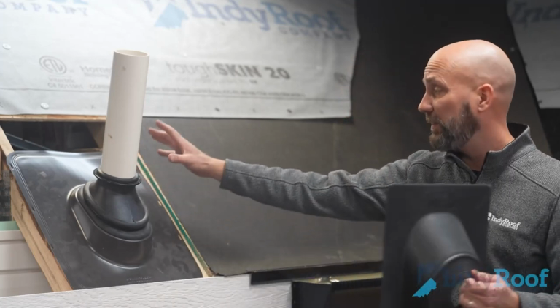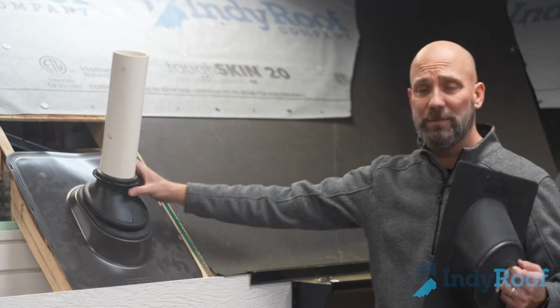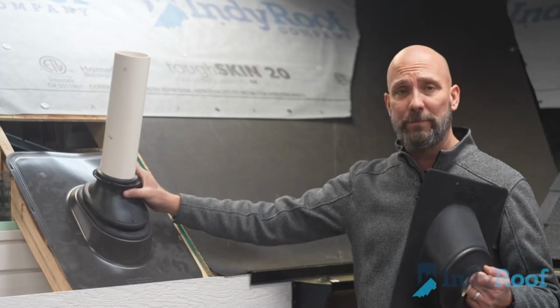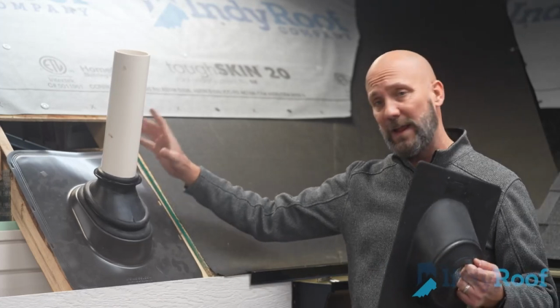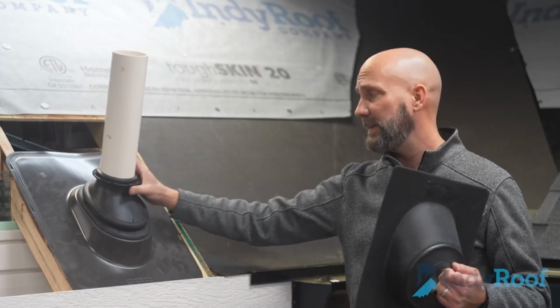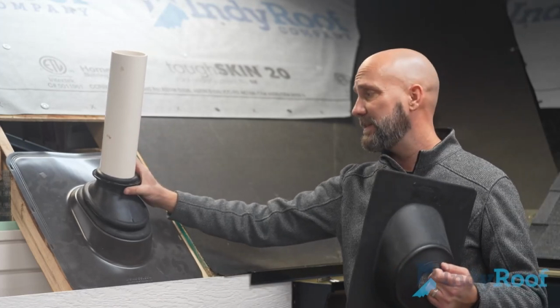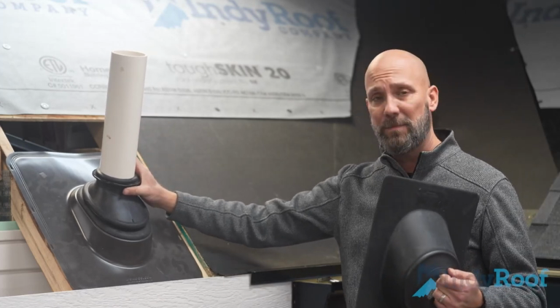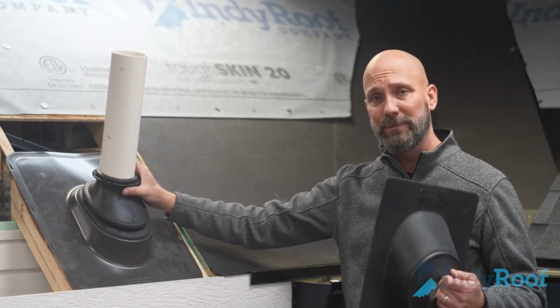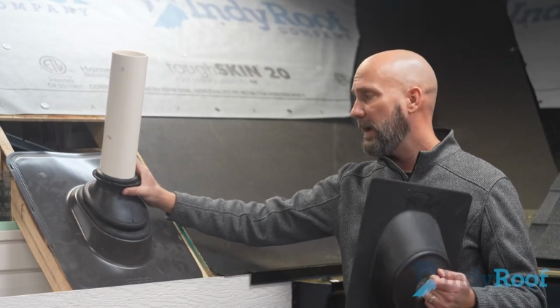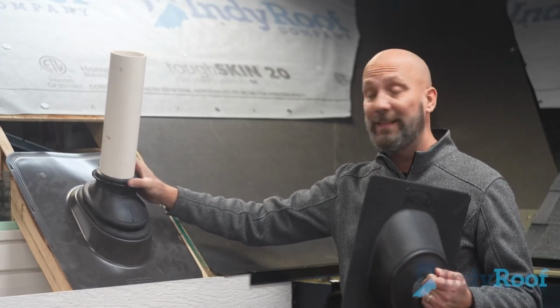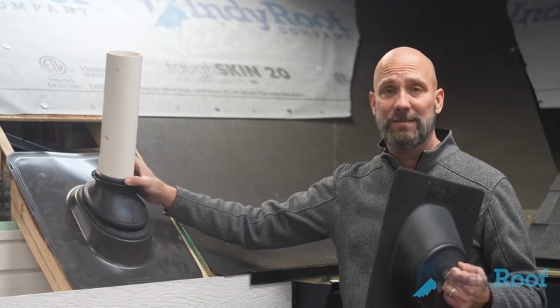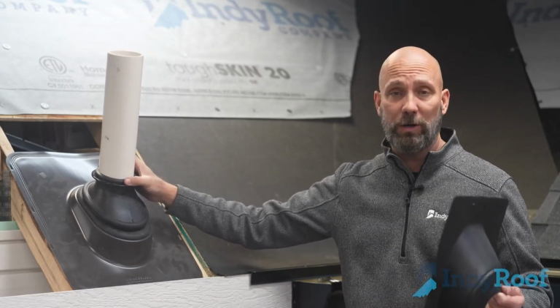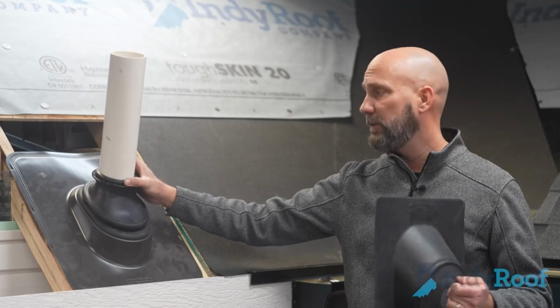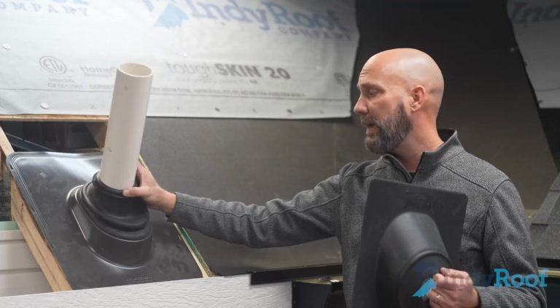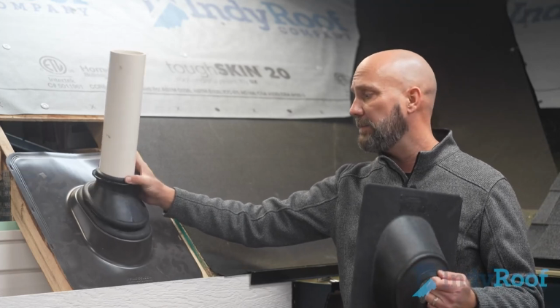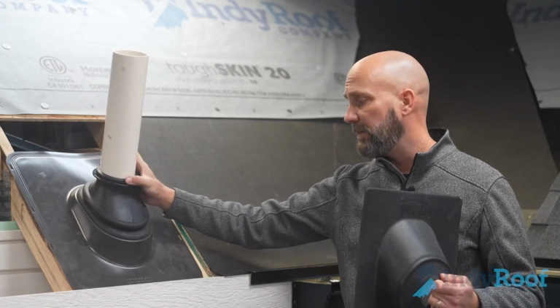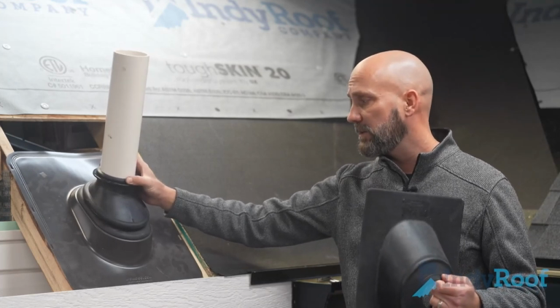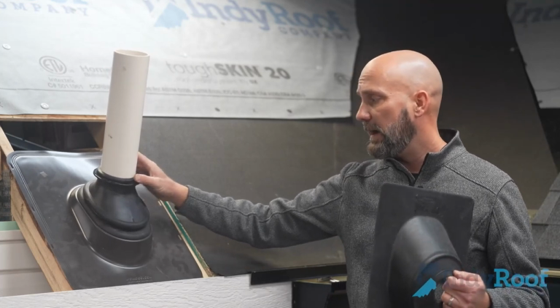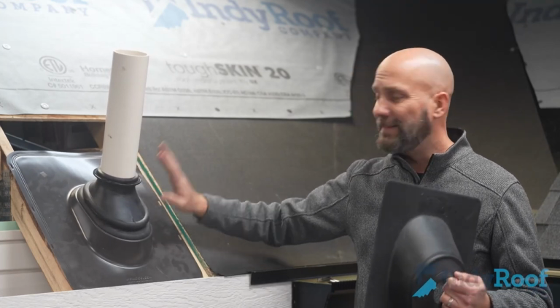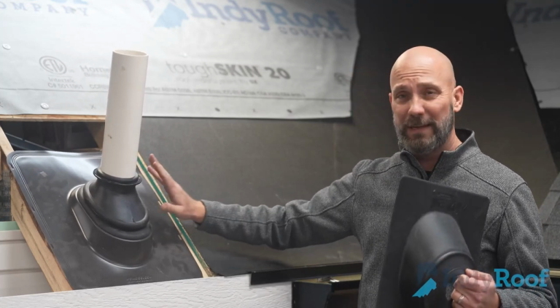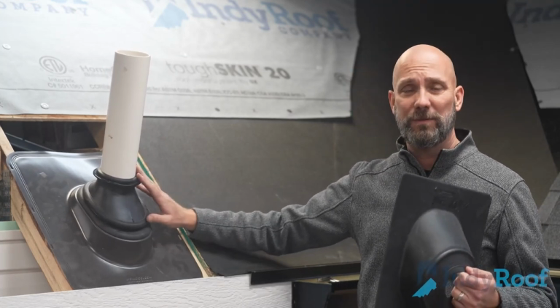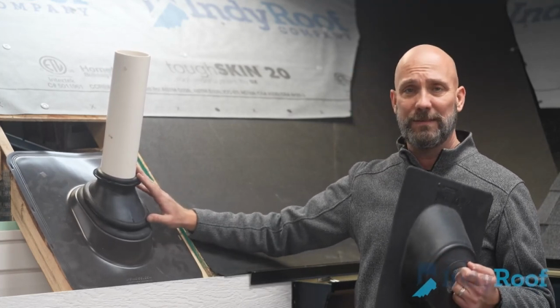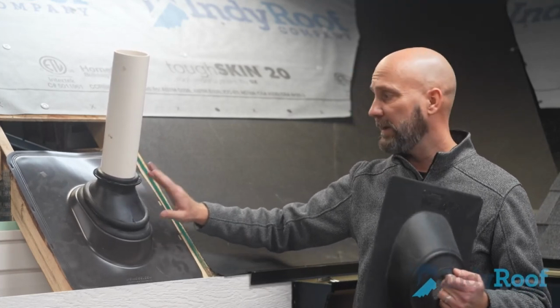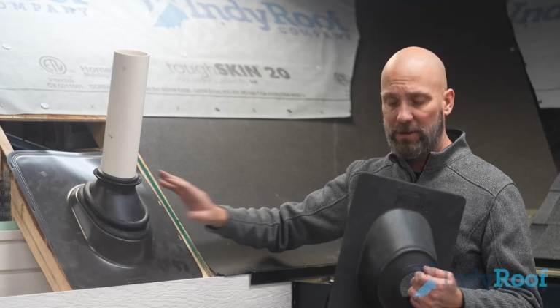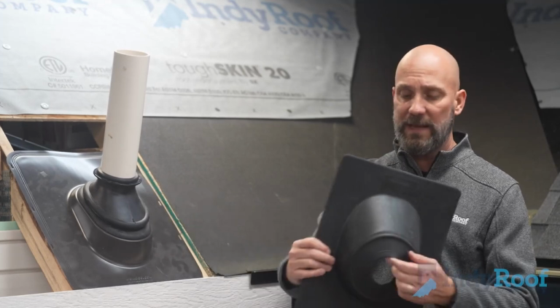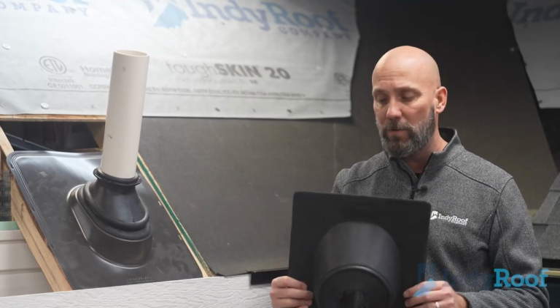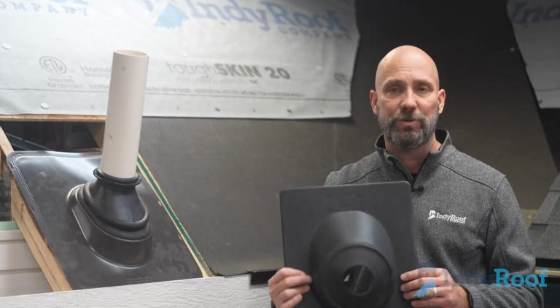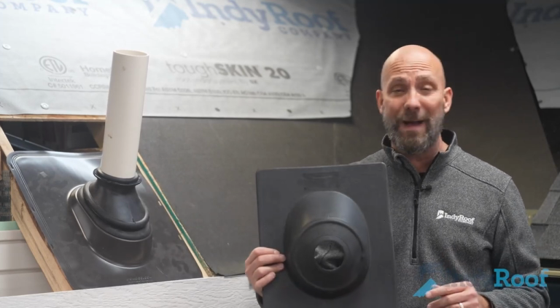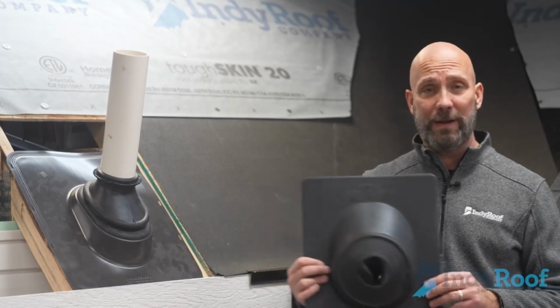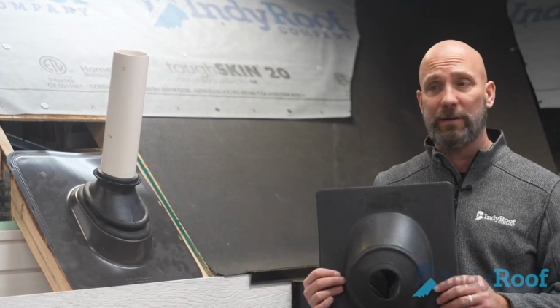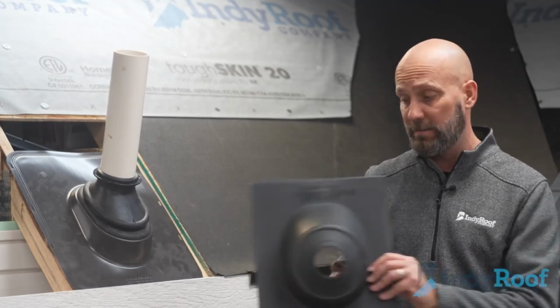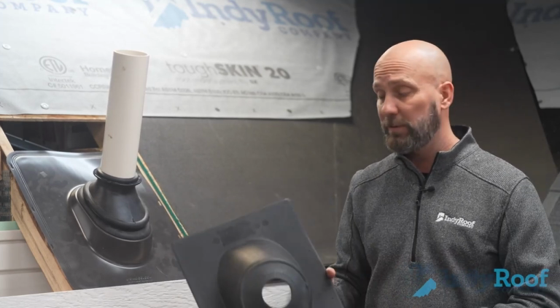With the ultimate pipe boot, they are fit to the size of the pipe and they last longer. They're braided for up to 50 years. A lot less leak problems with these. We don't get as many calls and we don't have to go back and re-caulk like we do with the old style every couple of years.